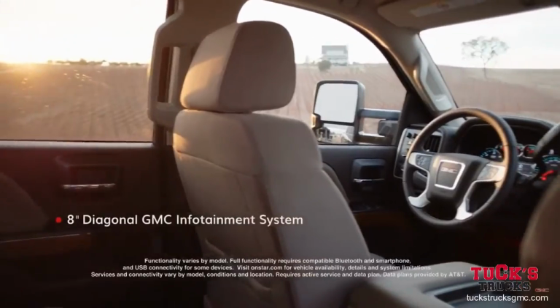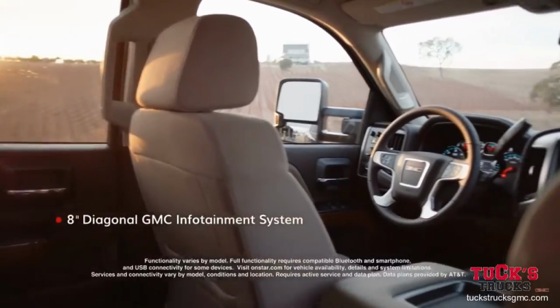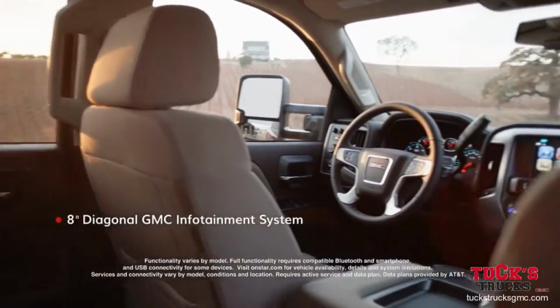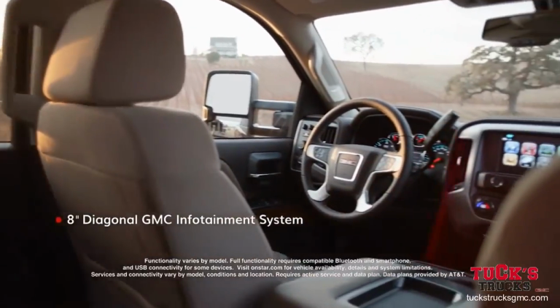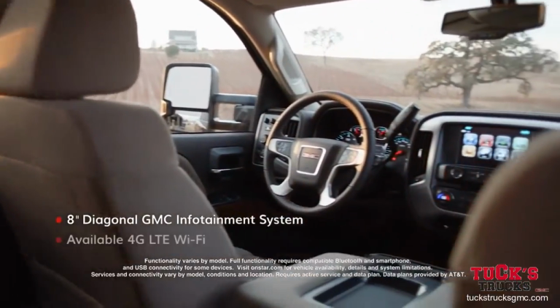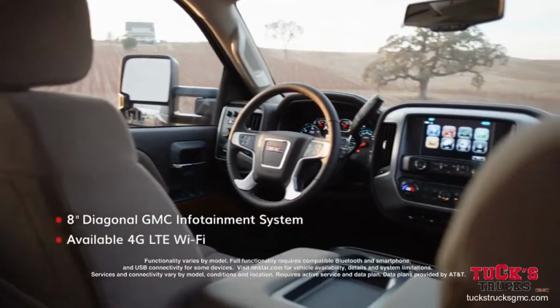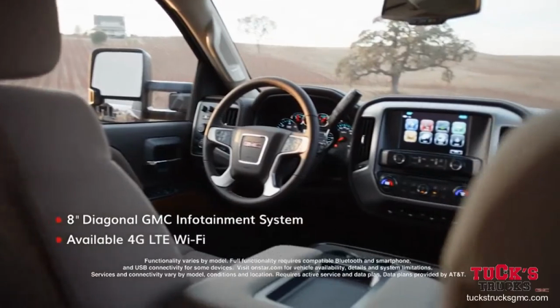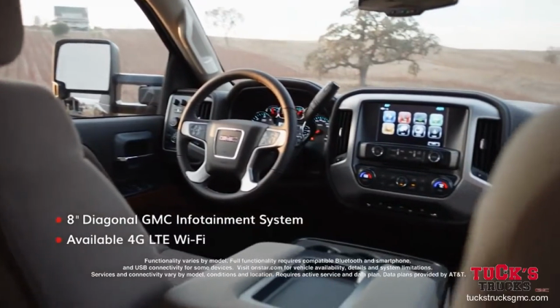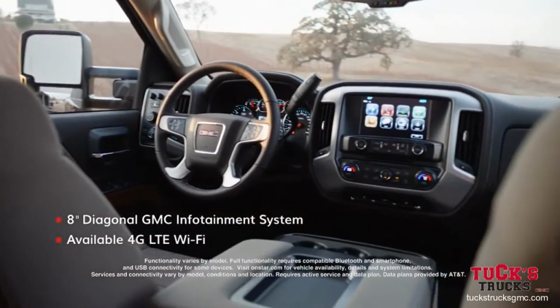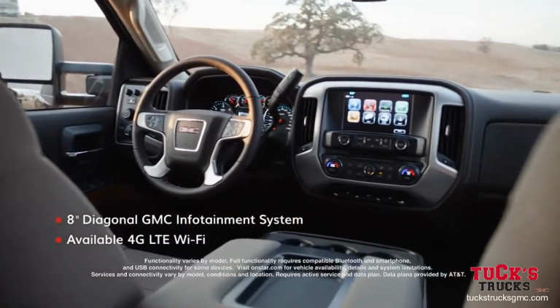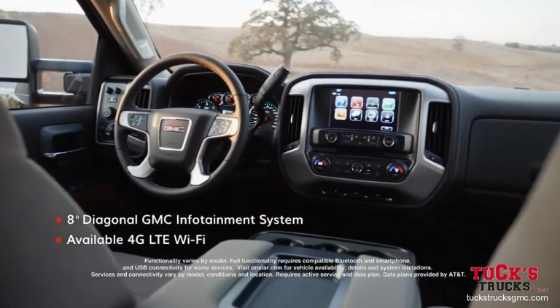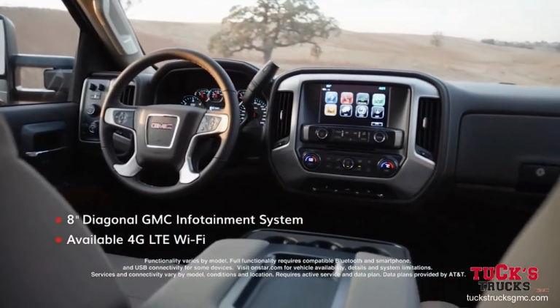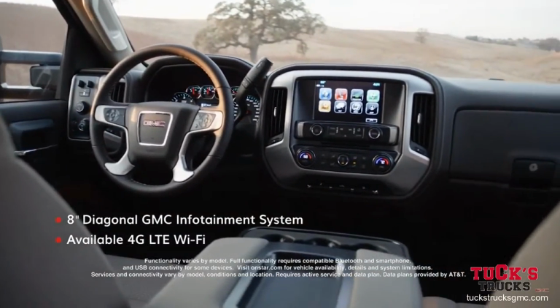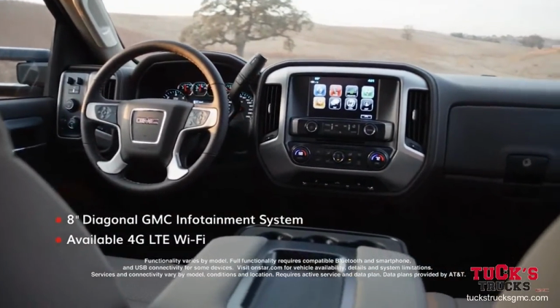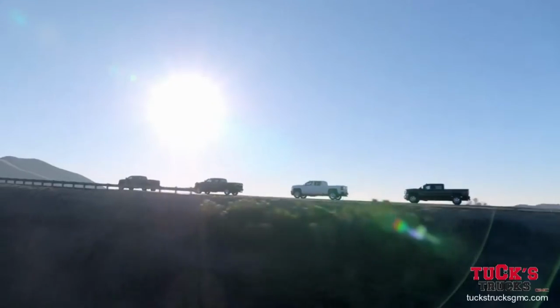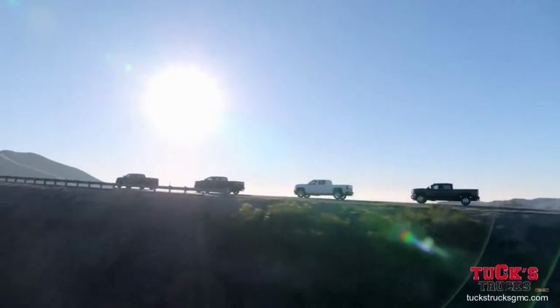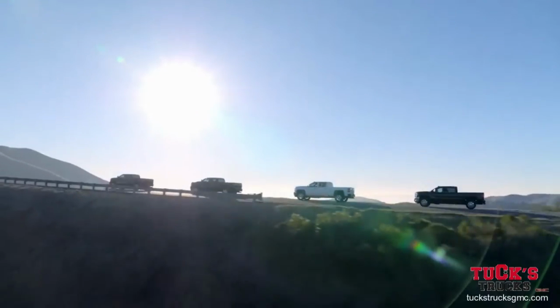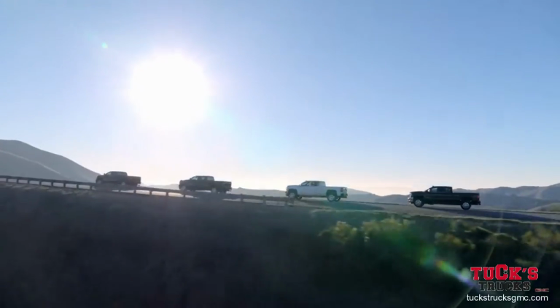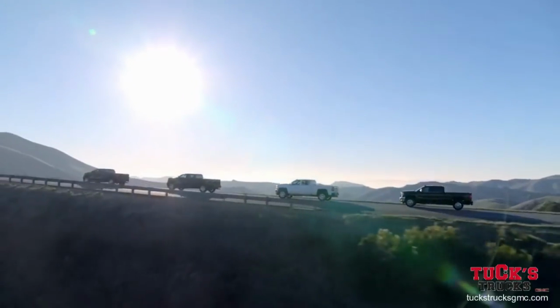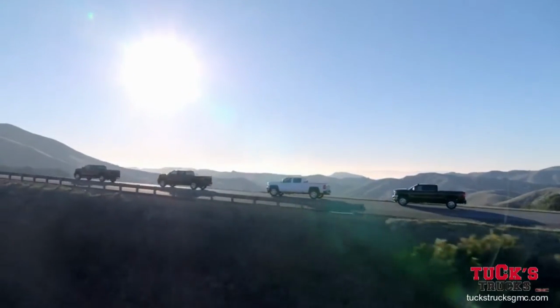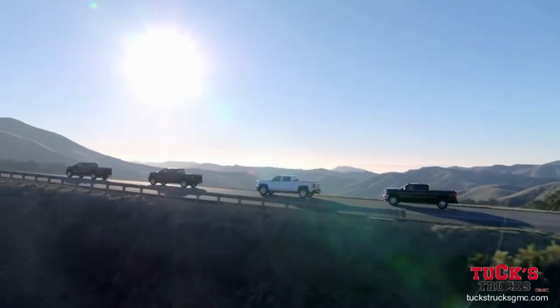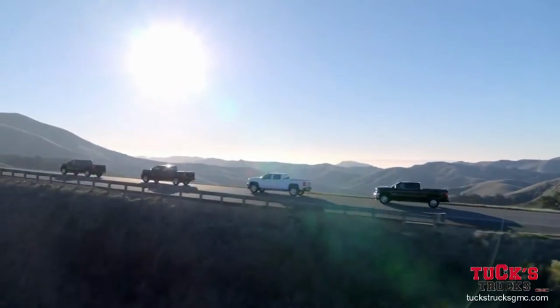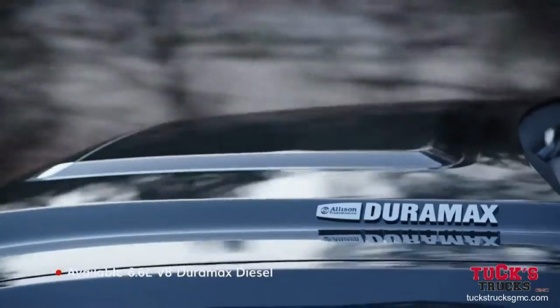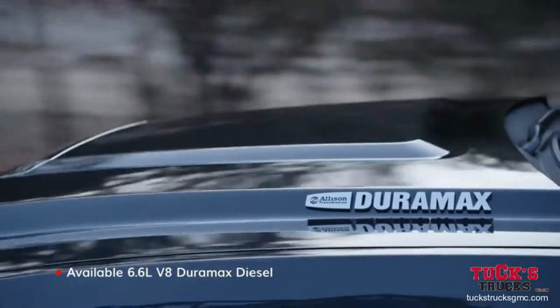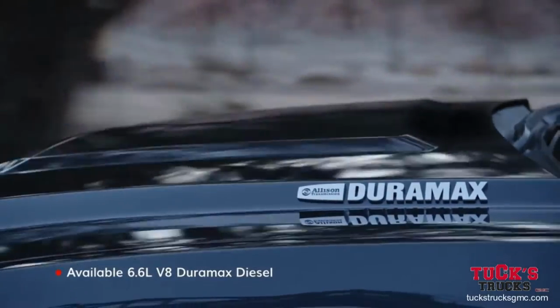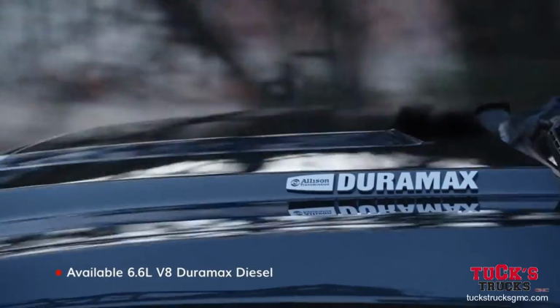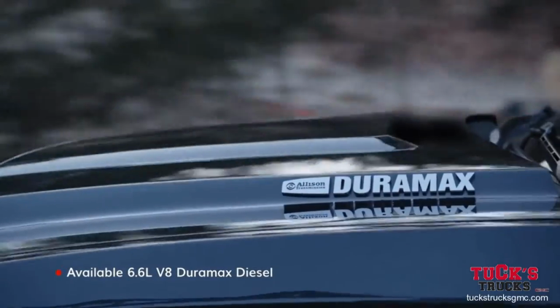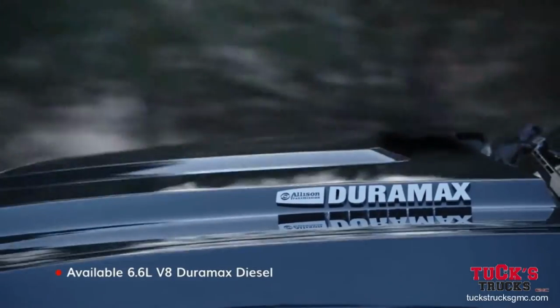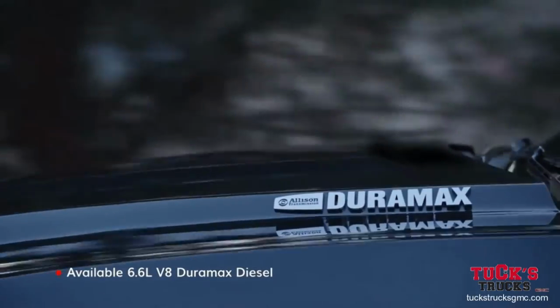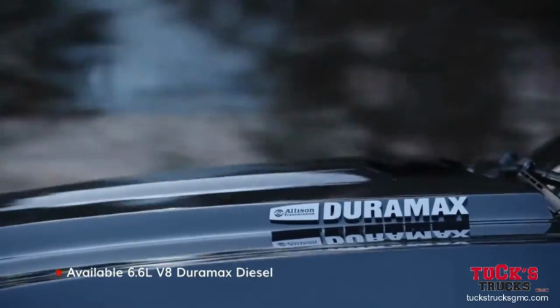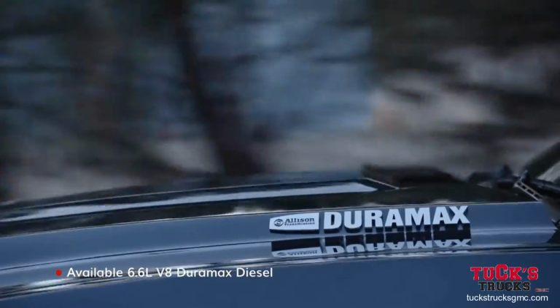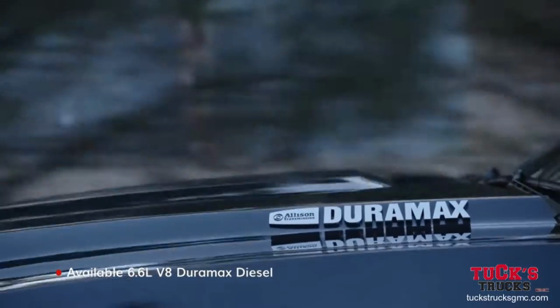Inside, you'll find a cabin just as well equipped as the outside. Plus, all Sierra HD trims can be upgraded to include the legendary Duramax diesel.